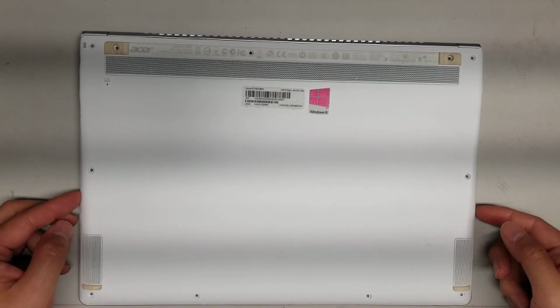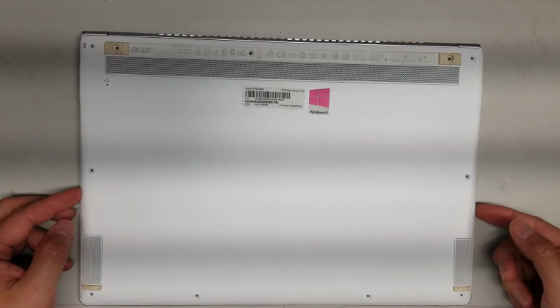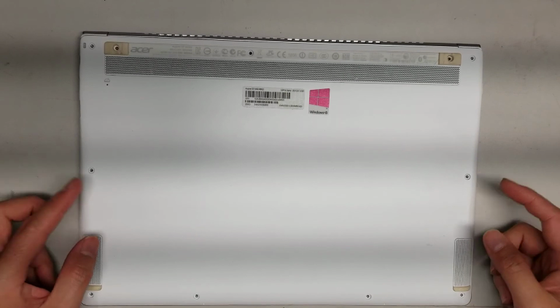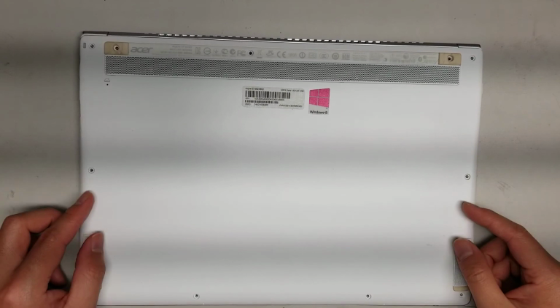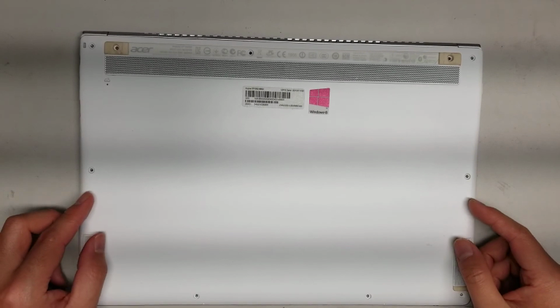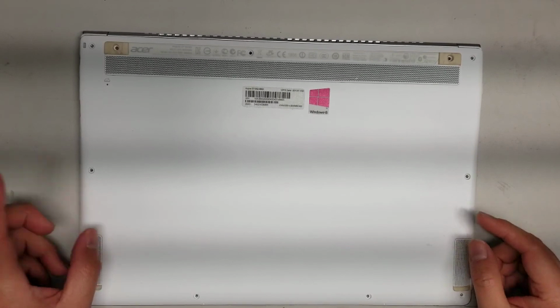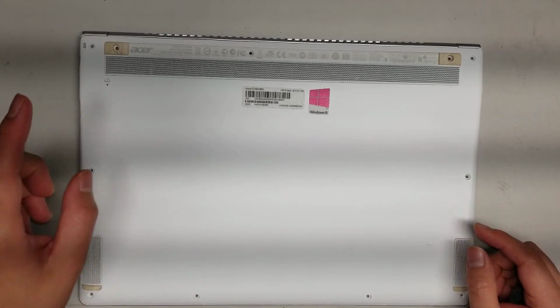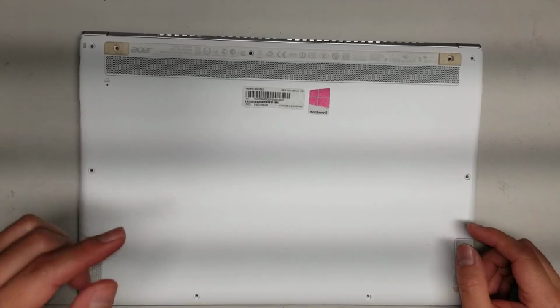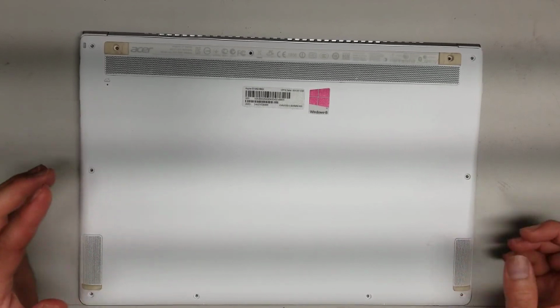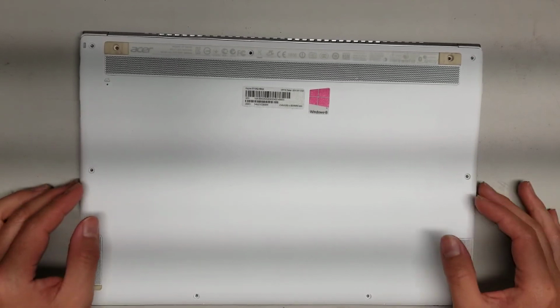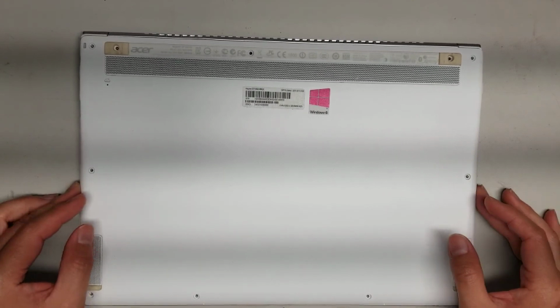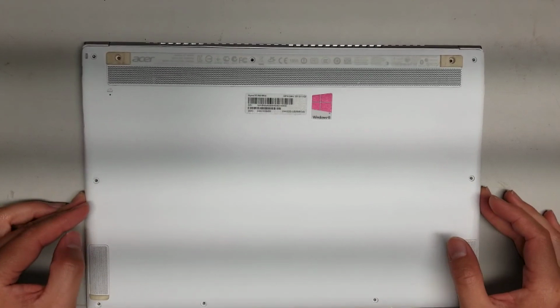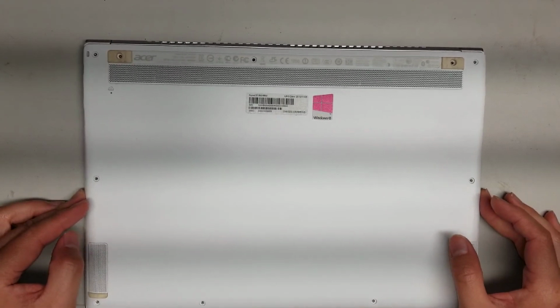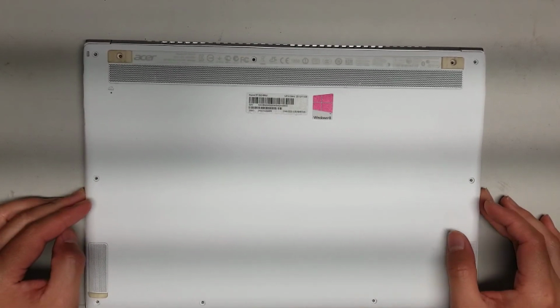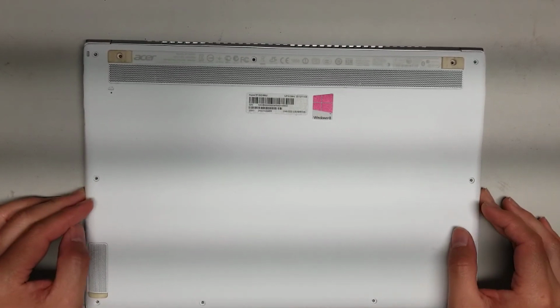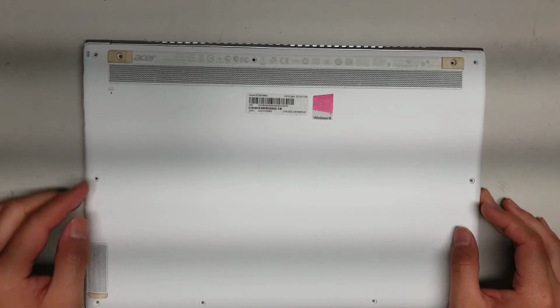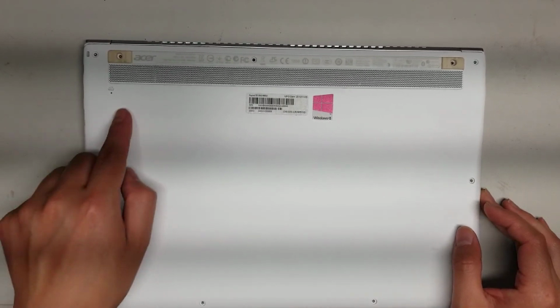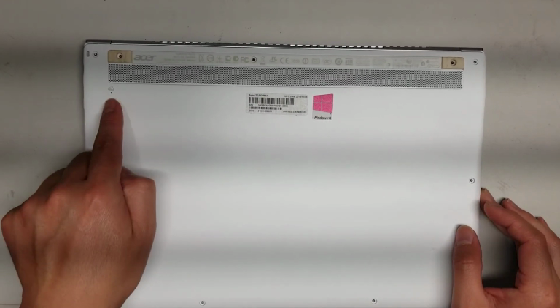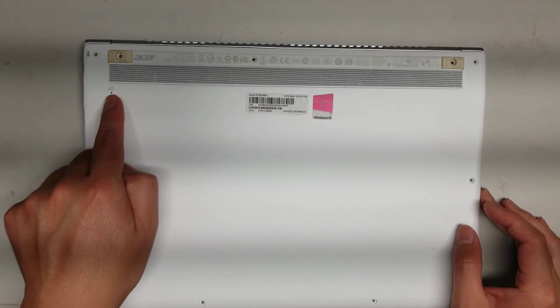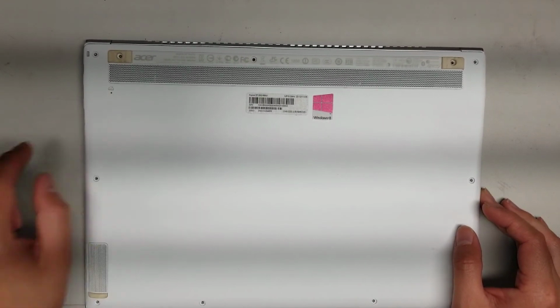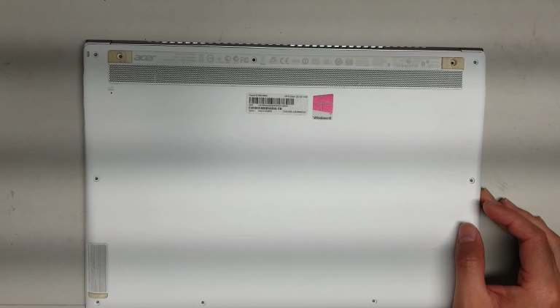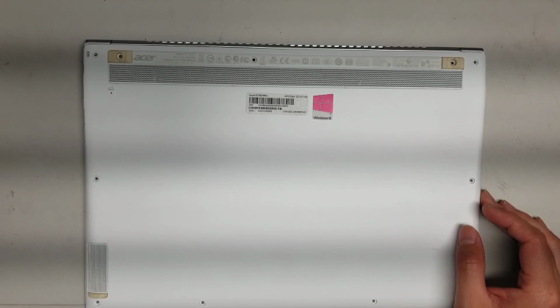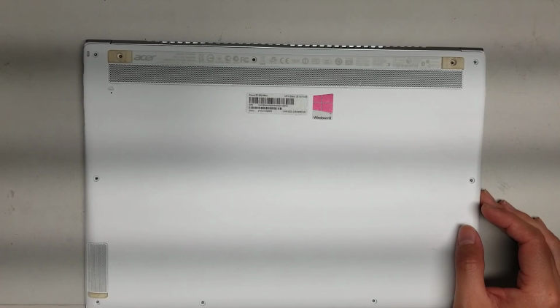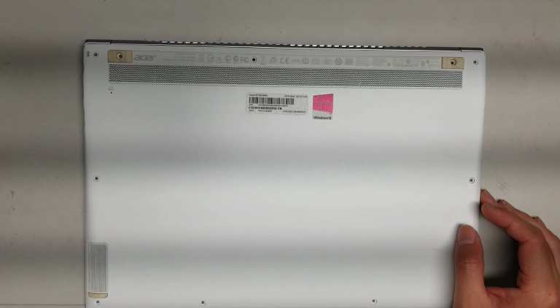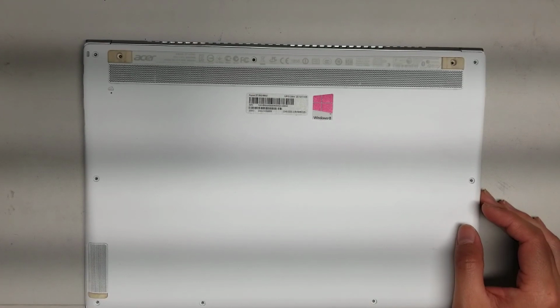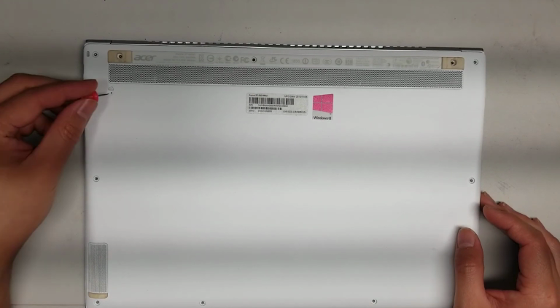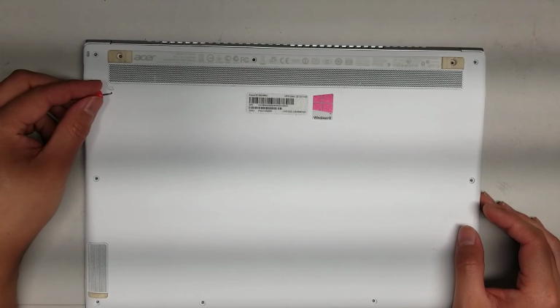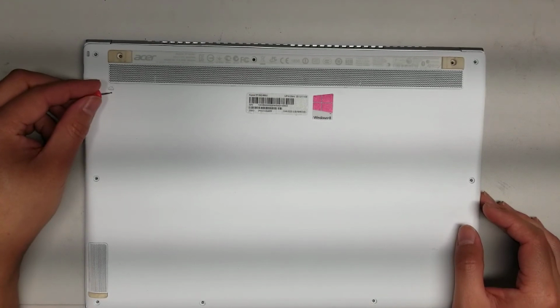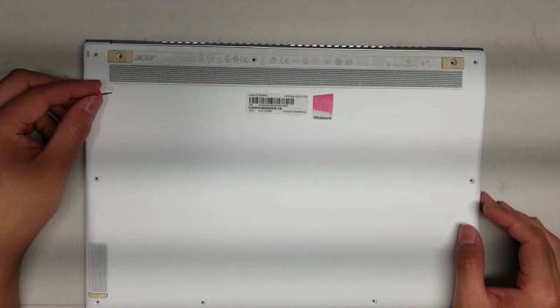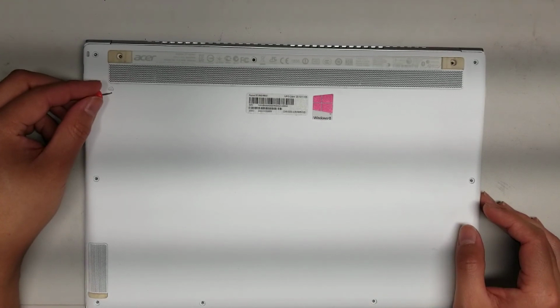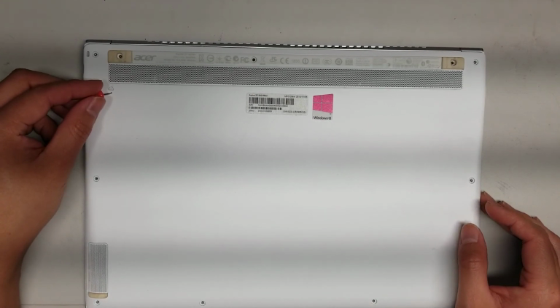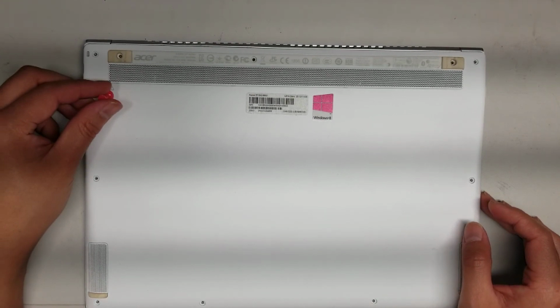Once you remove those, you can open it up. If your computer is just having an issue powering on, you can try using a little needle or a pin to push this little battery reset button first.